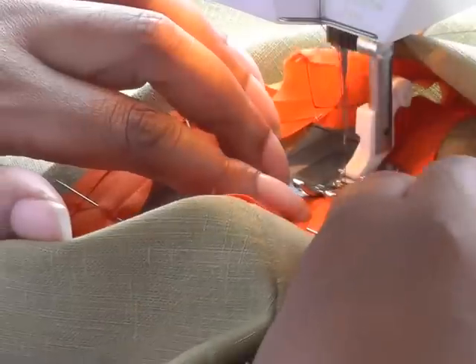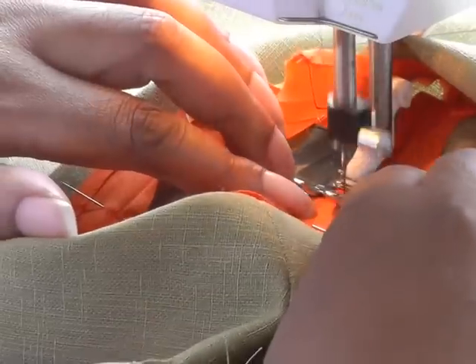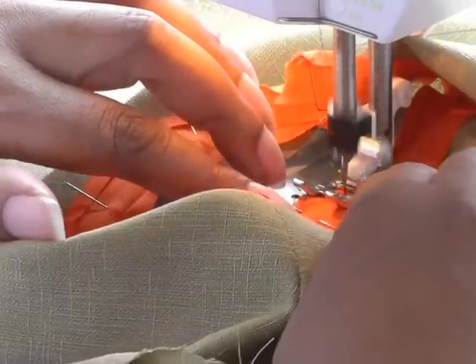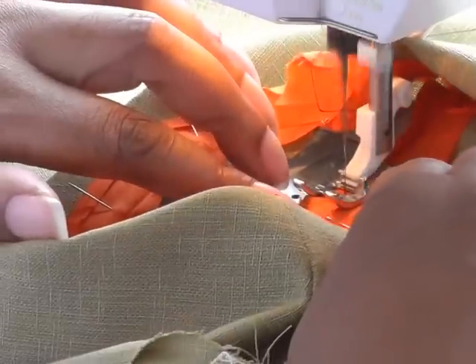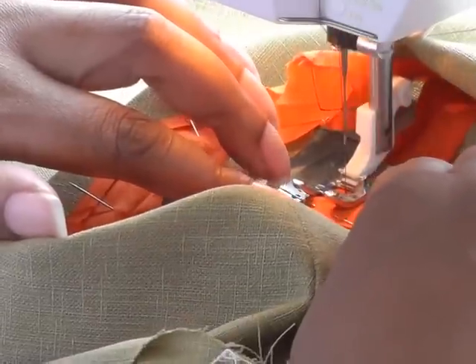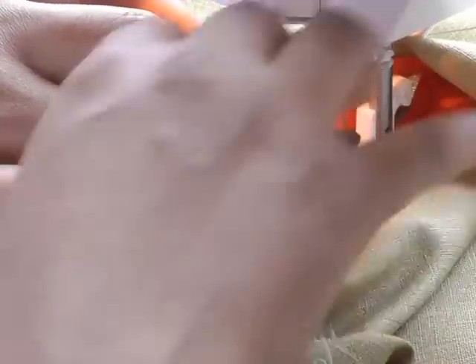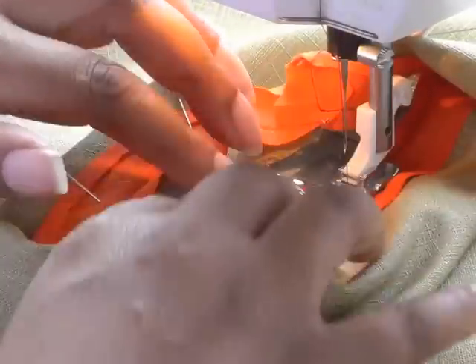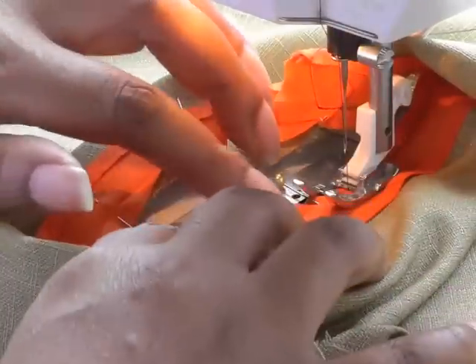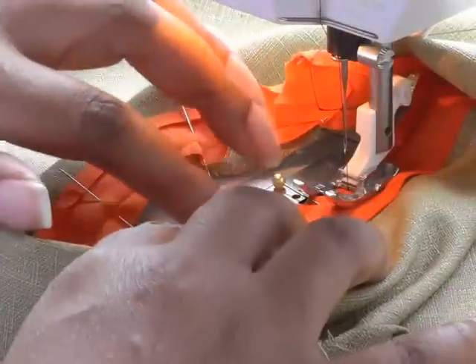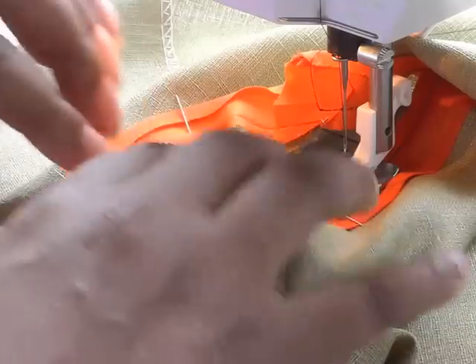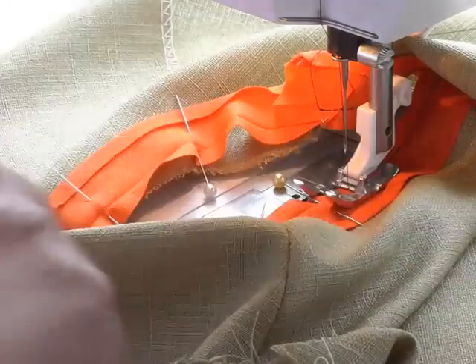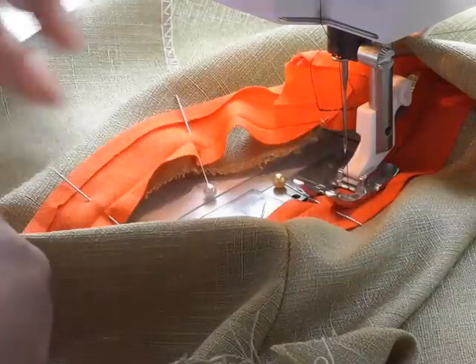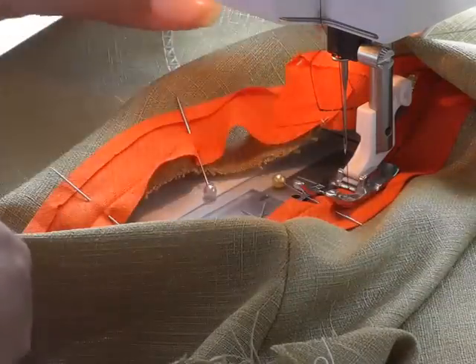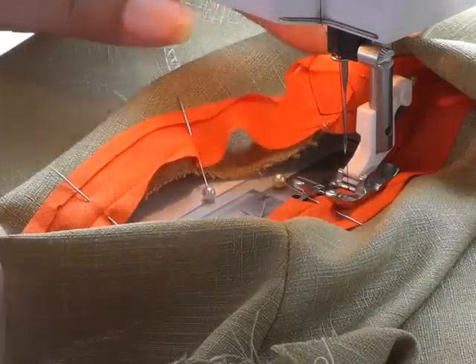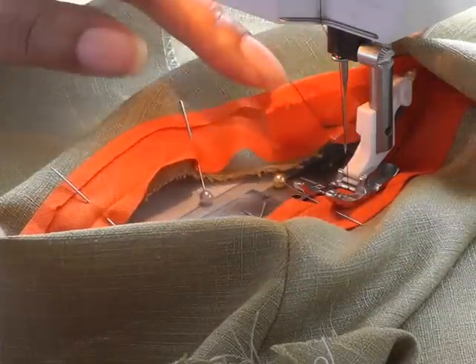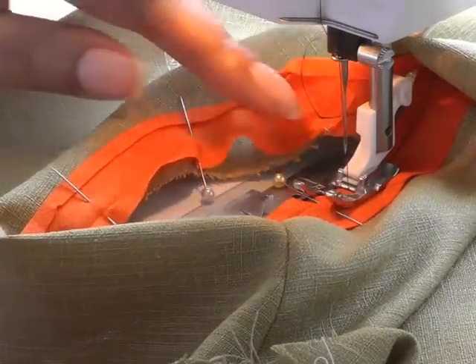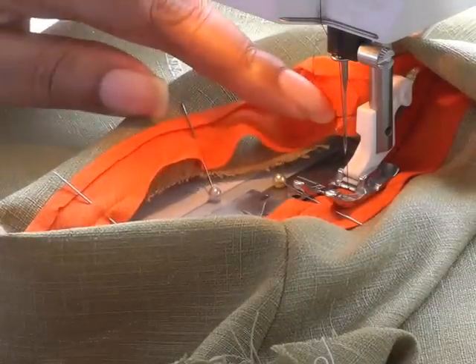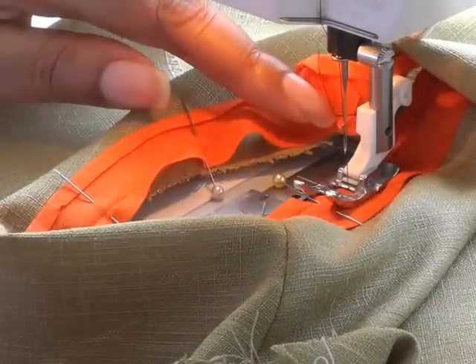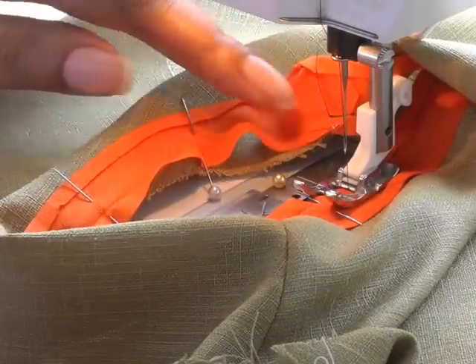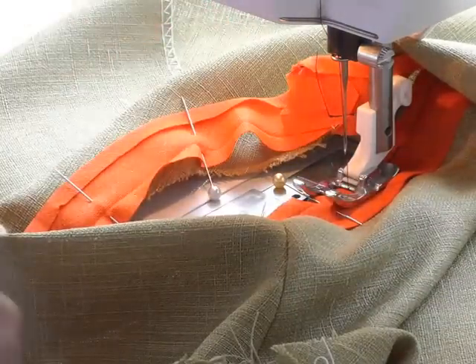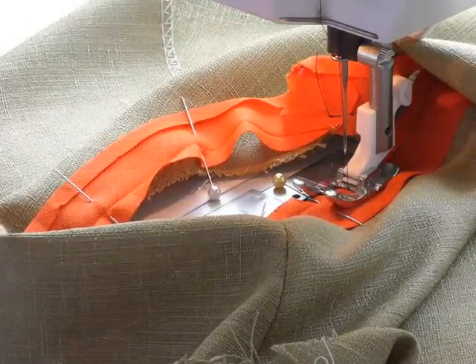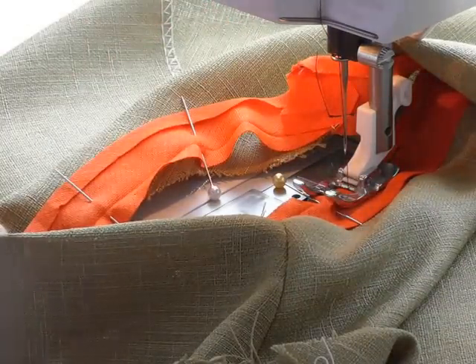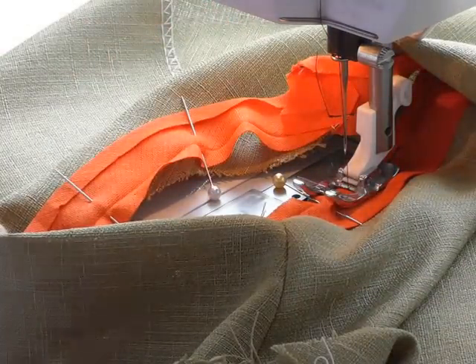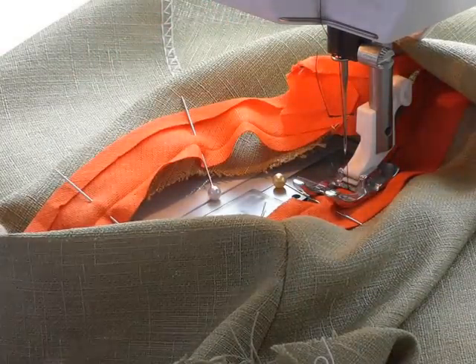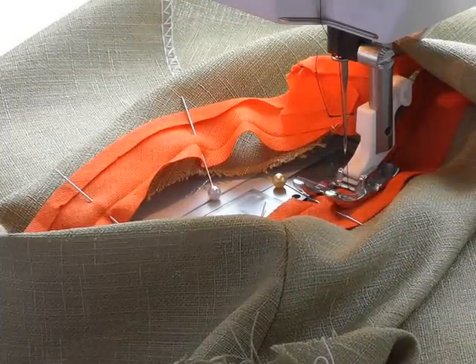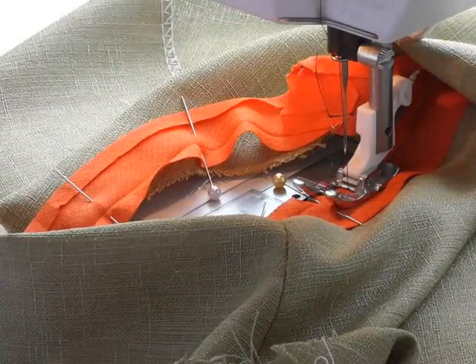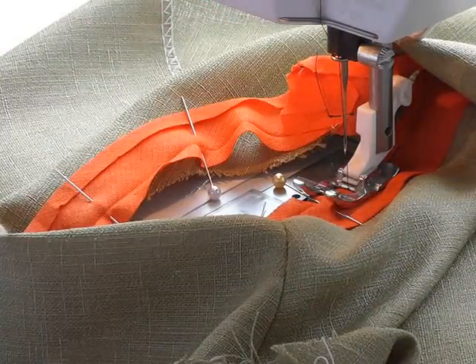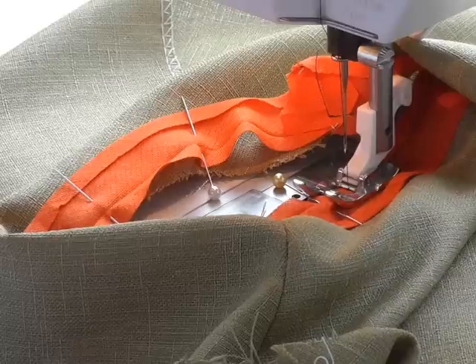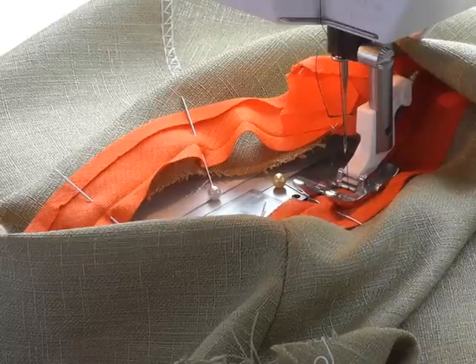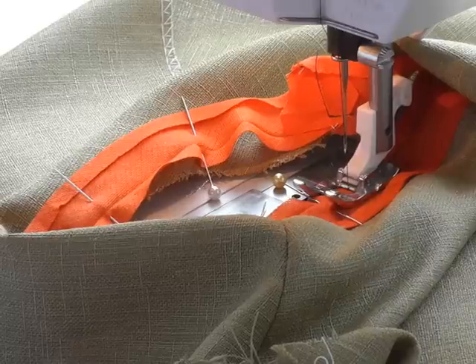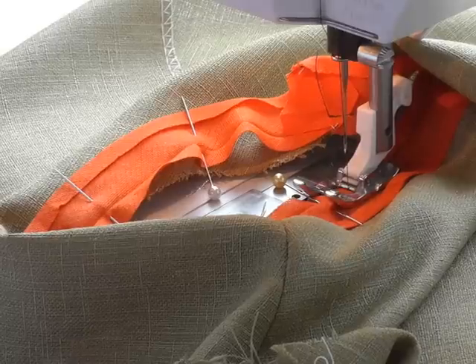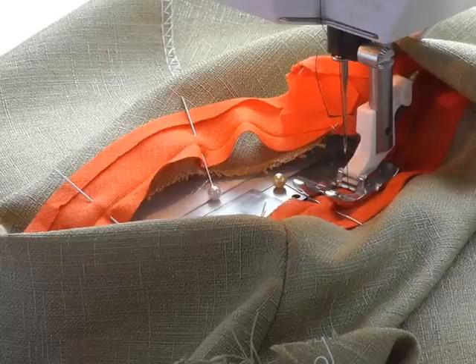Remember I'm in the crease. I'm going to continue sewing all the way back to the beginning and then take my work to the table and show you what the next stage is.